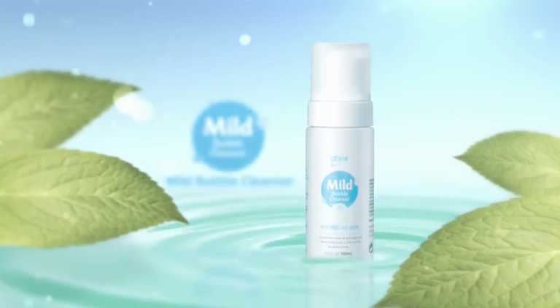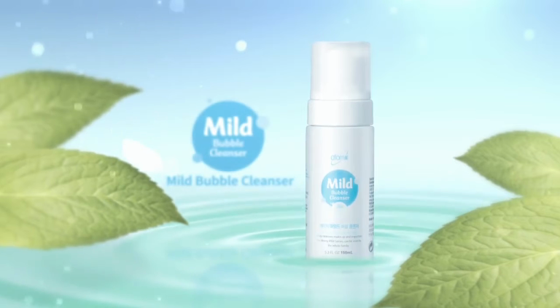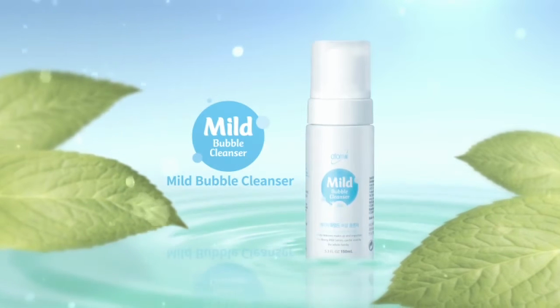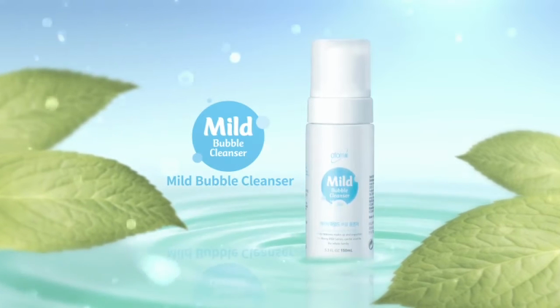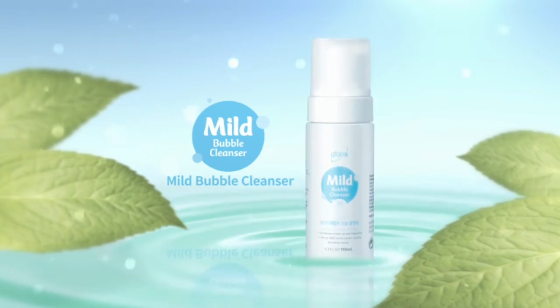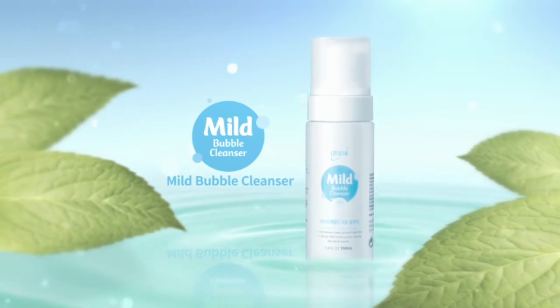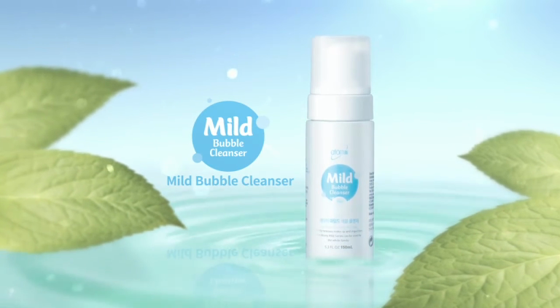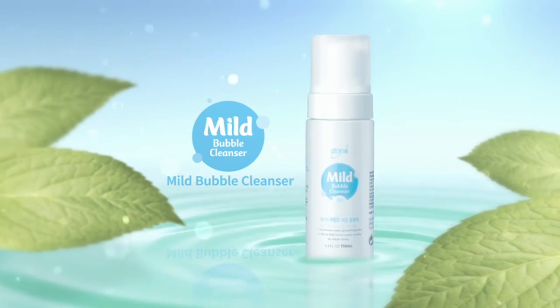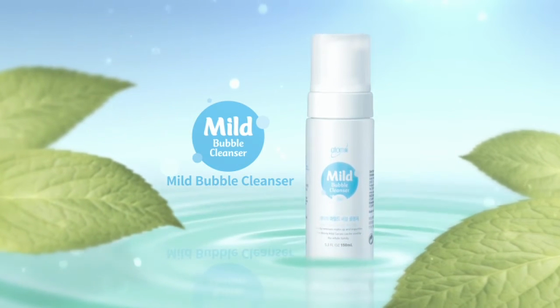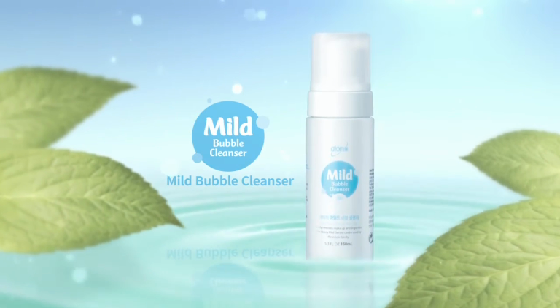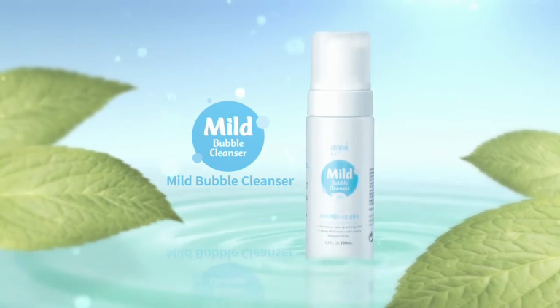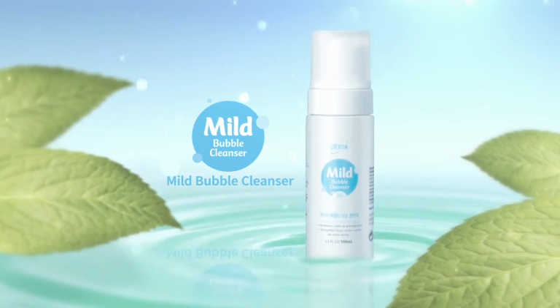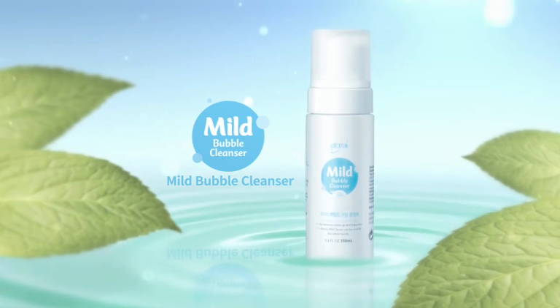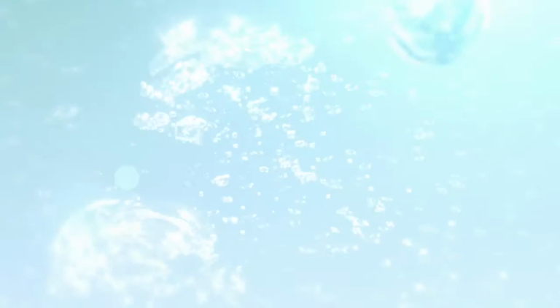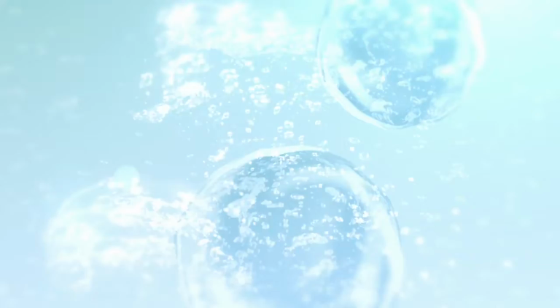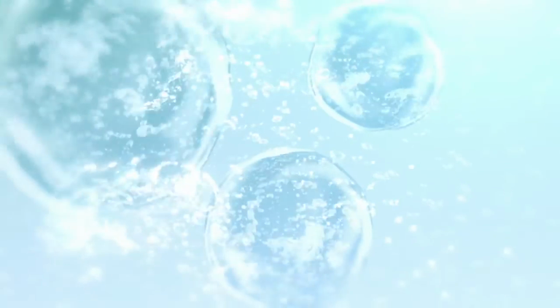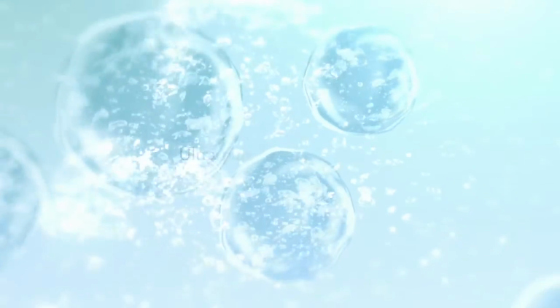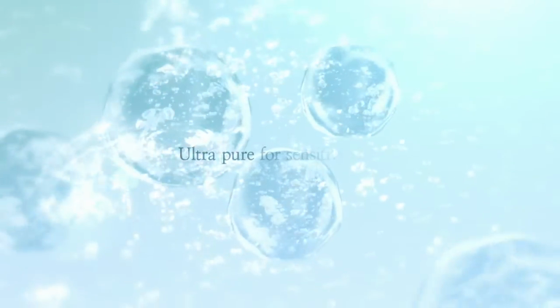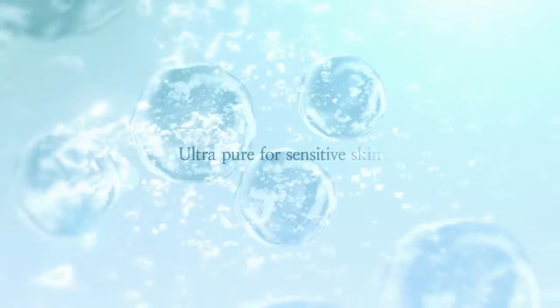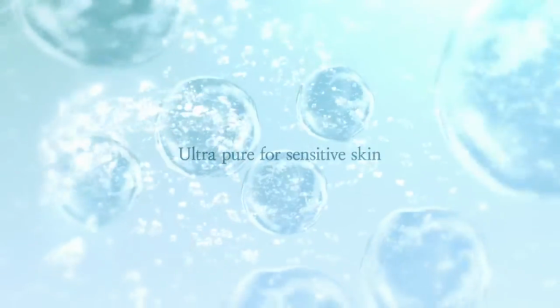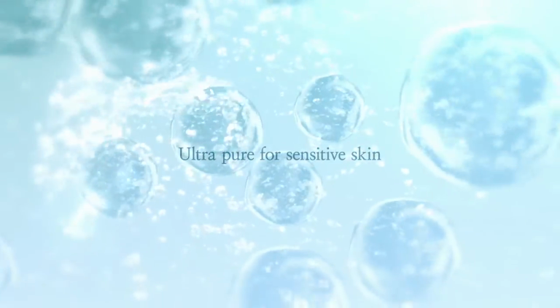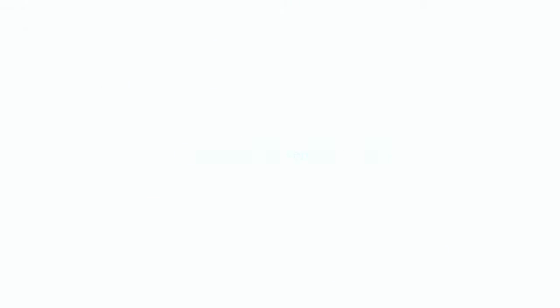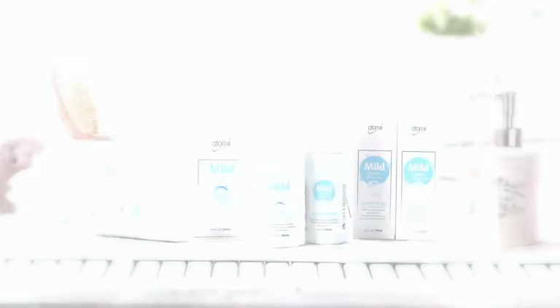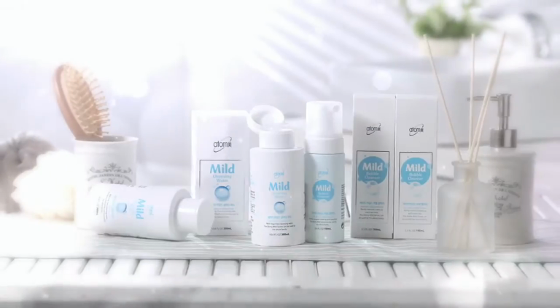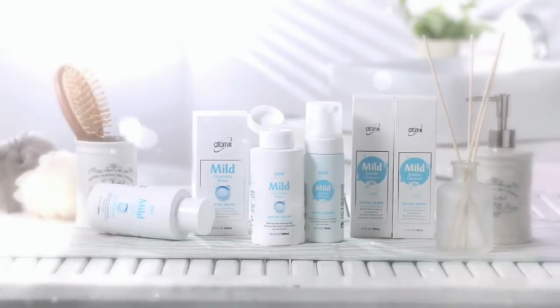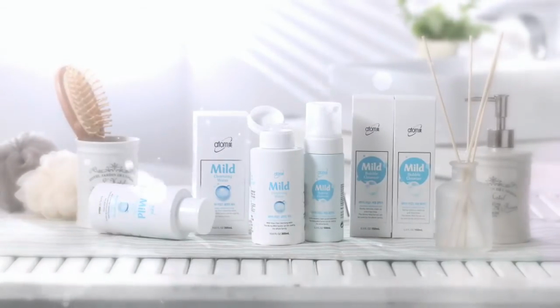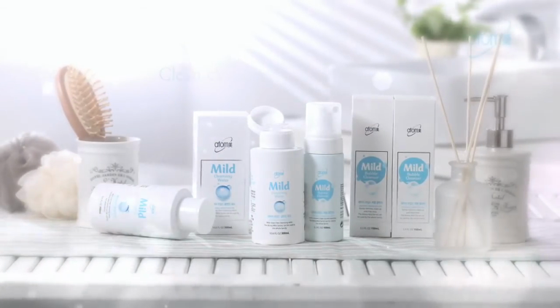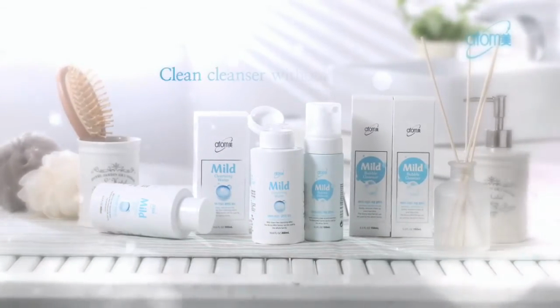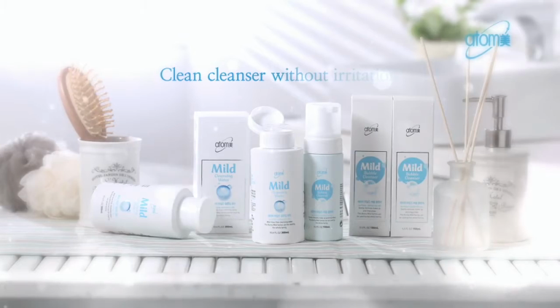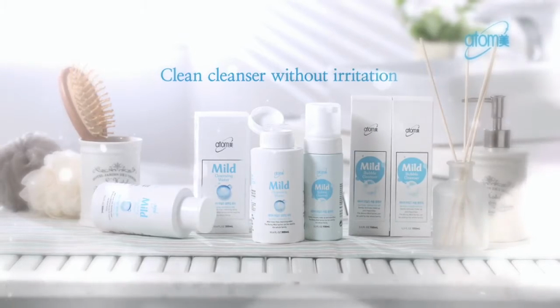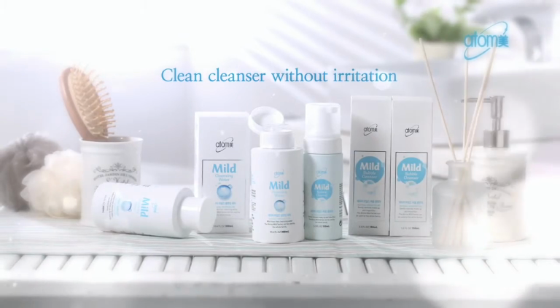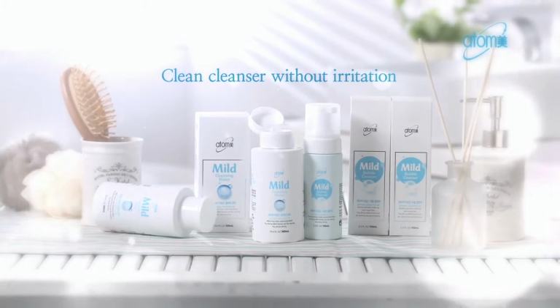Rich and creamy lather to wash away. Ultra pure for sensitive skin. Atomy mild cleanser.